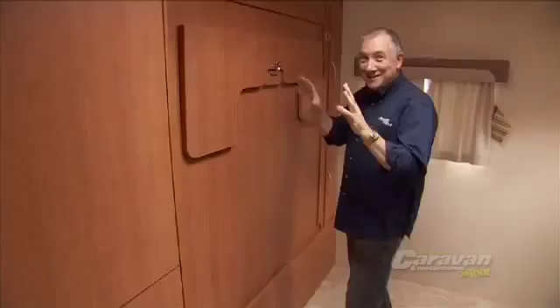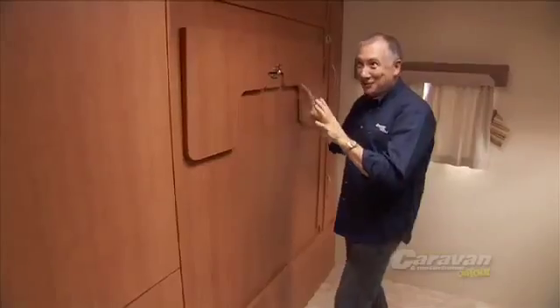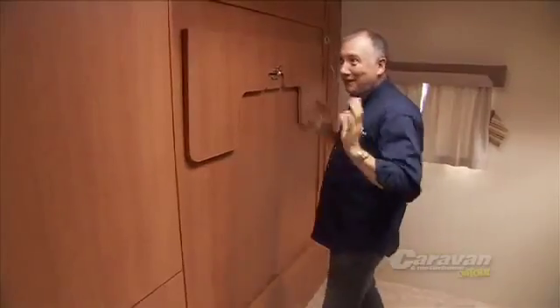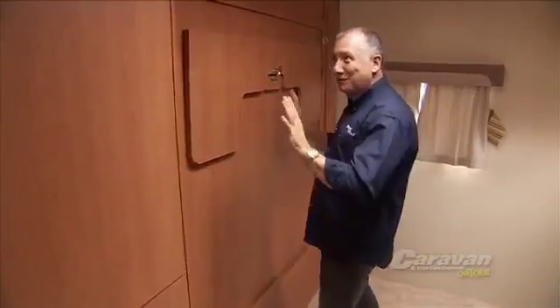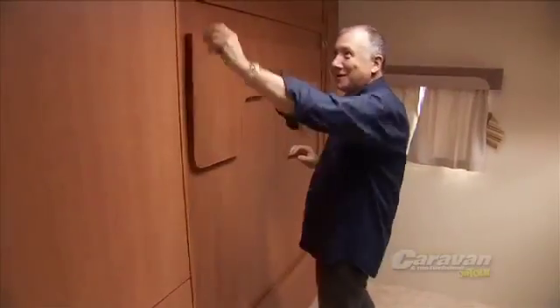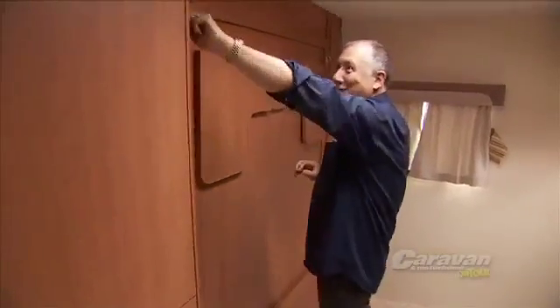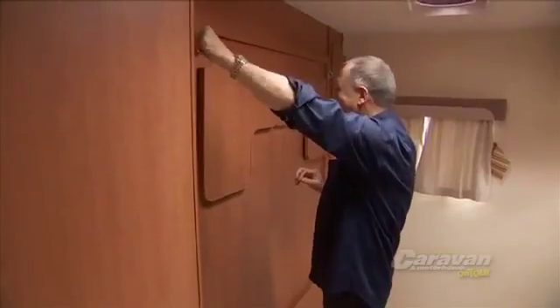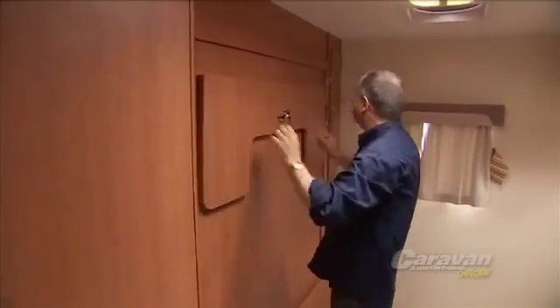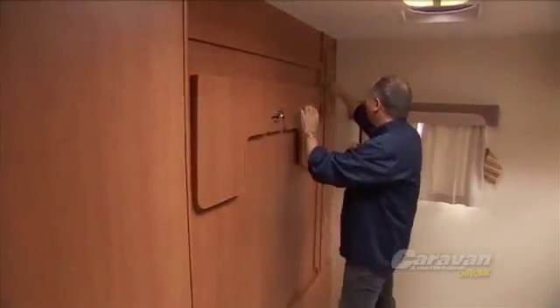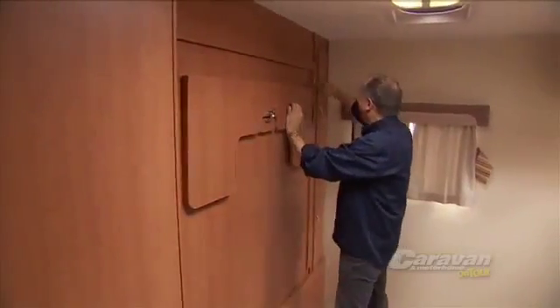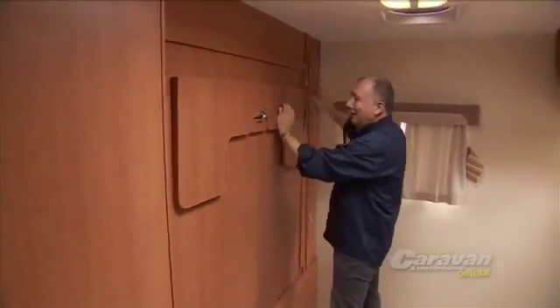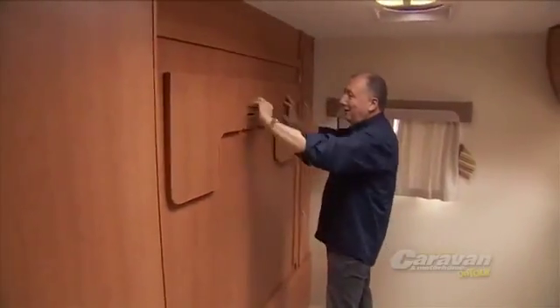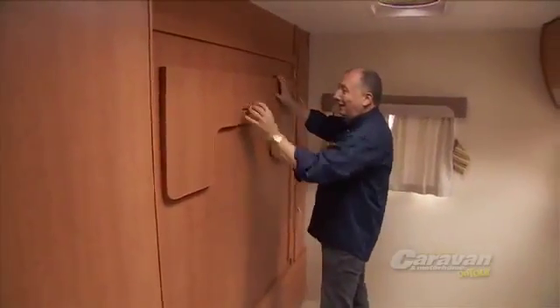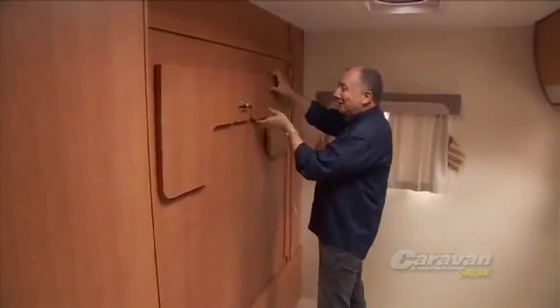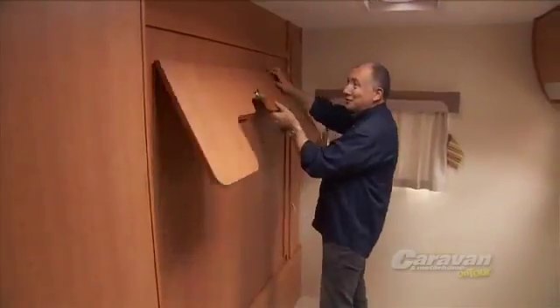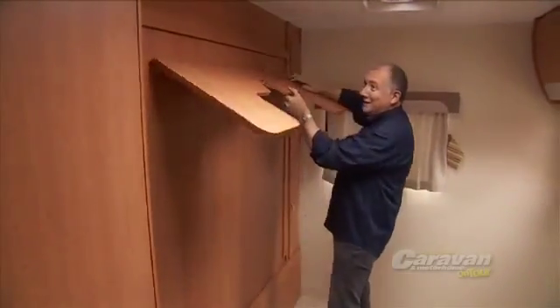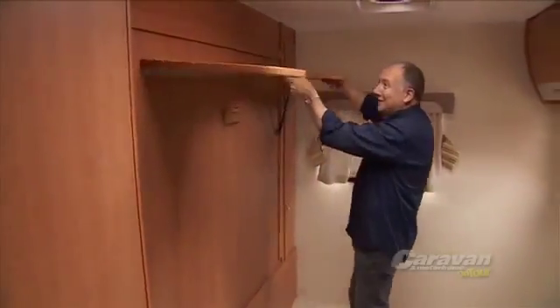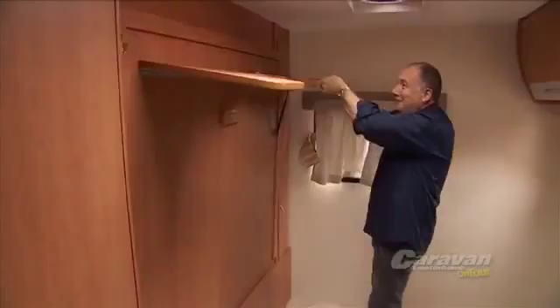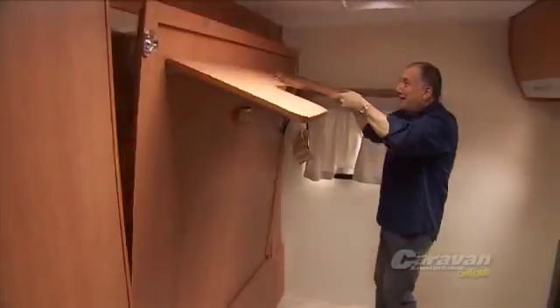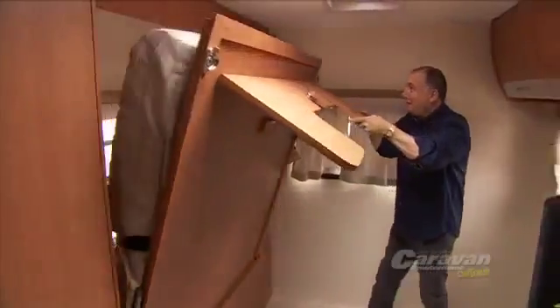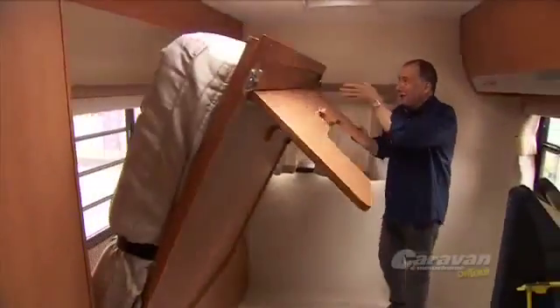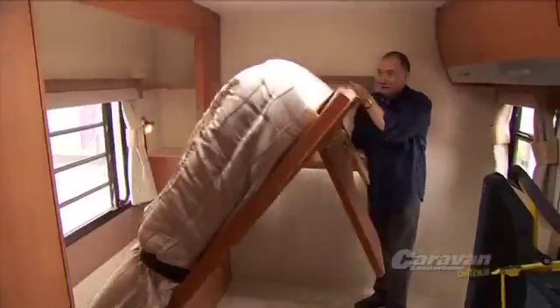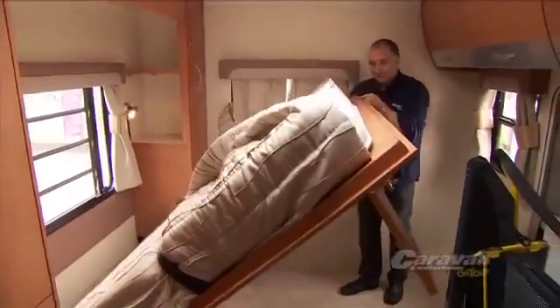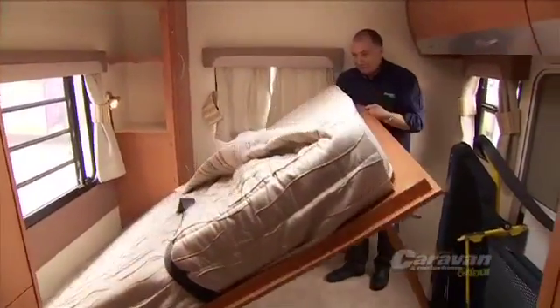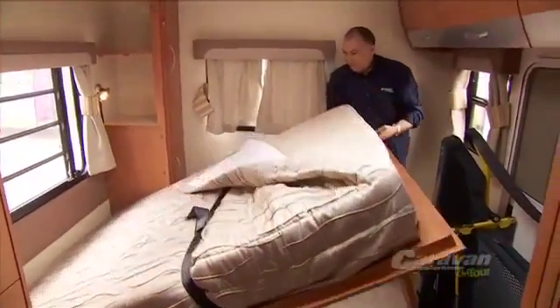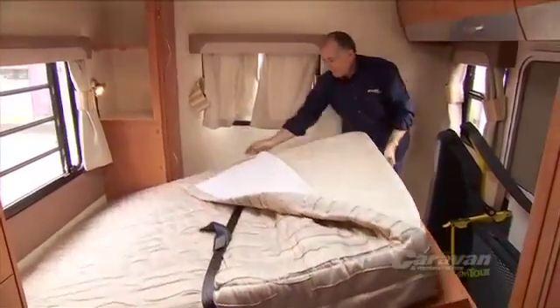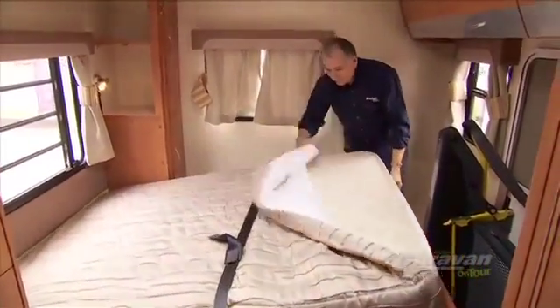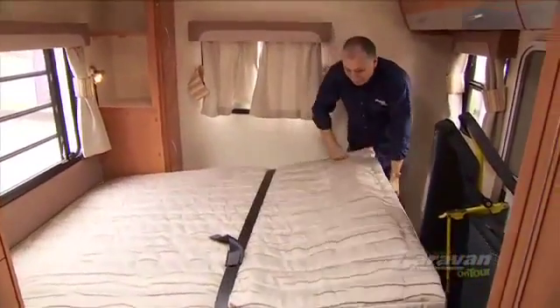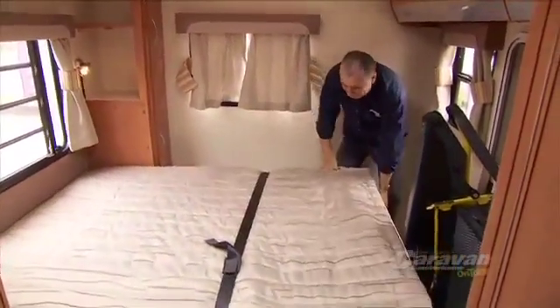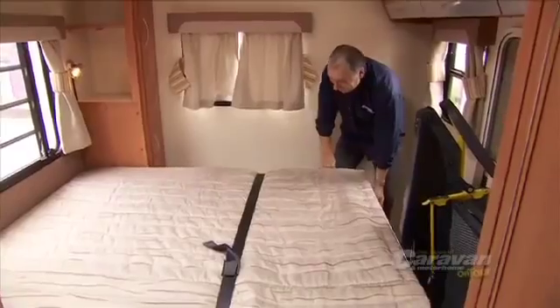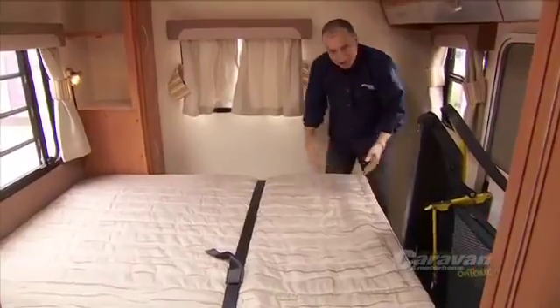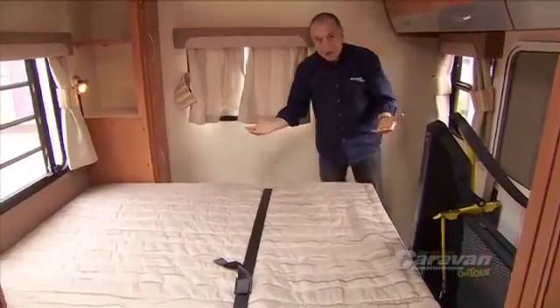This is your bed — it folds up nicely into the wall. Undo that one, undo that one, undo this one. This one's your legs. Pull that down, pull it out — and your bed's ready.